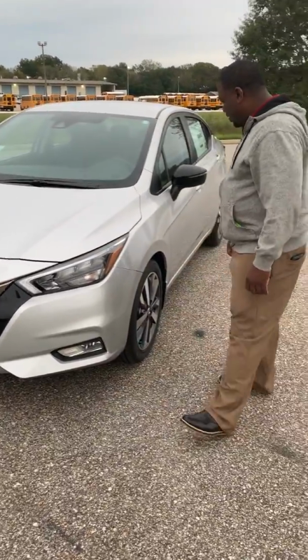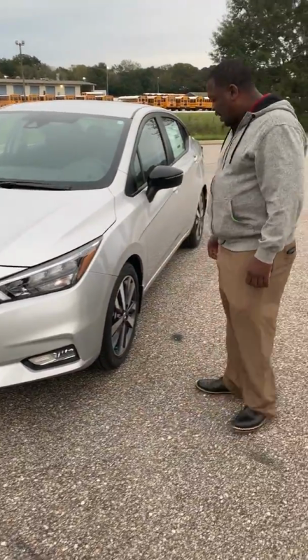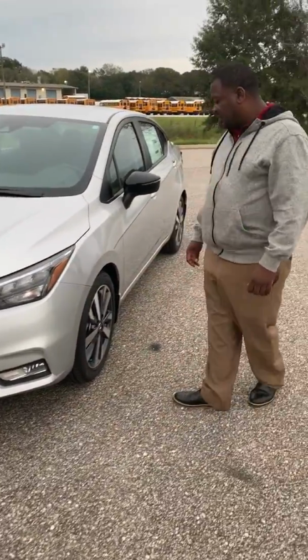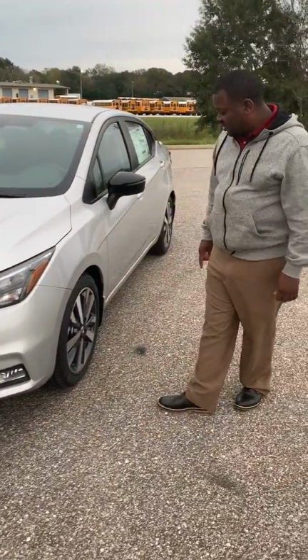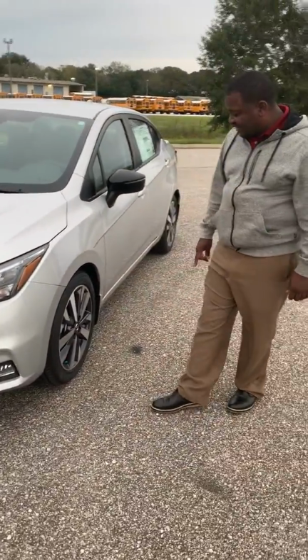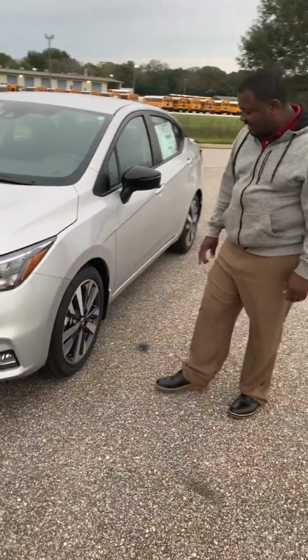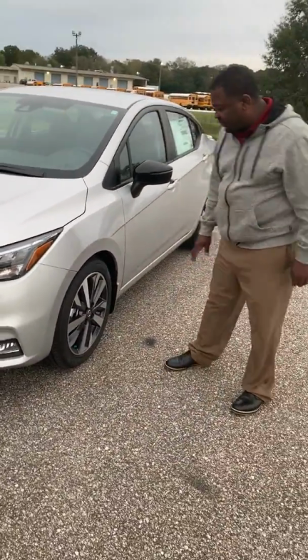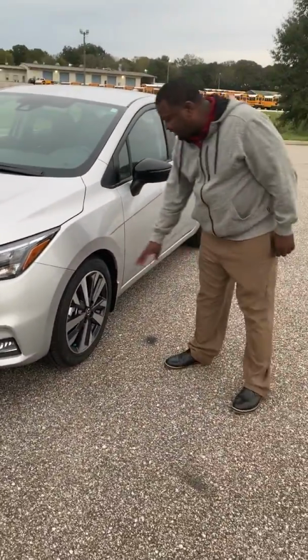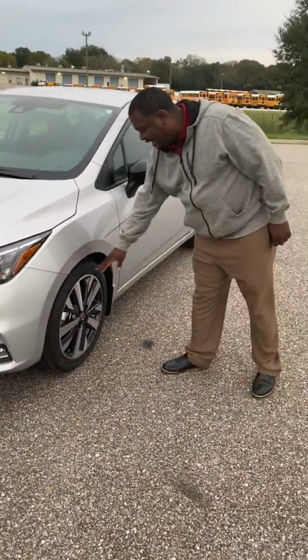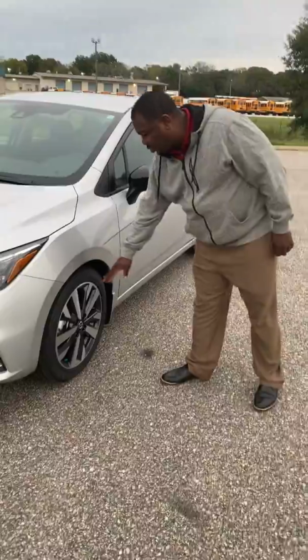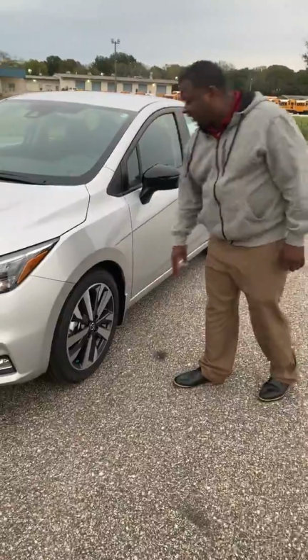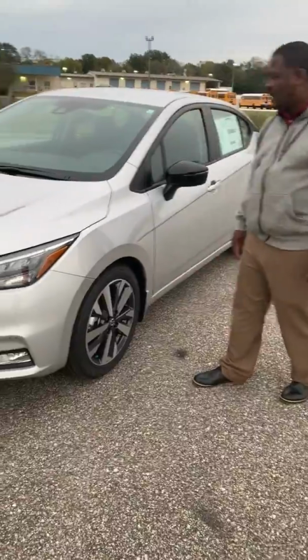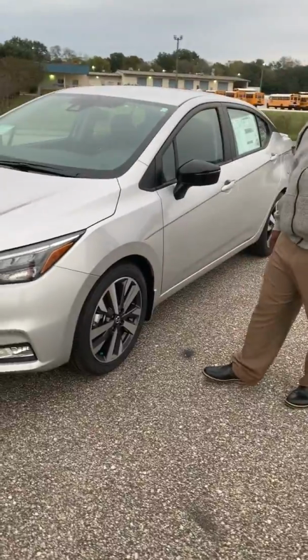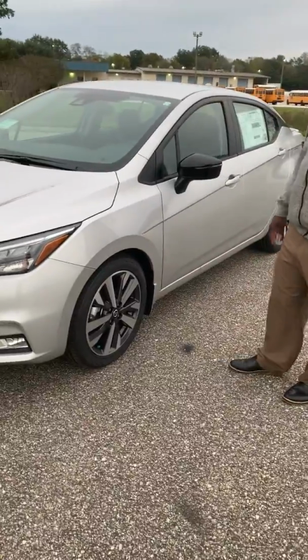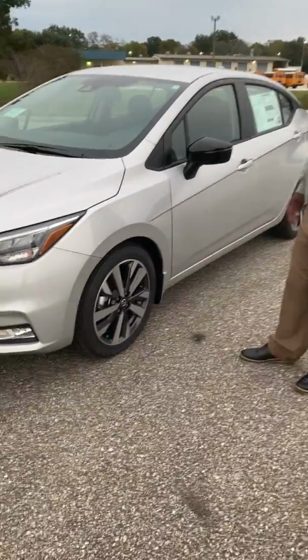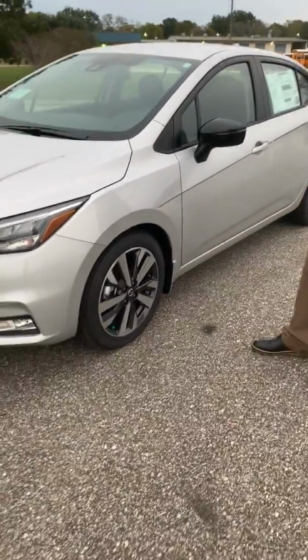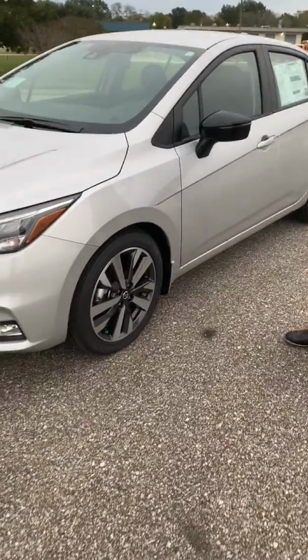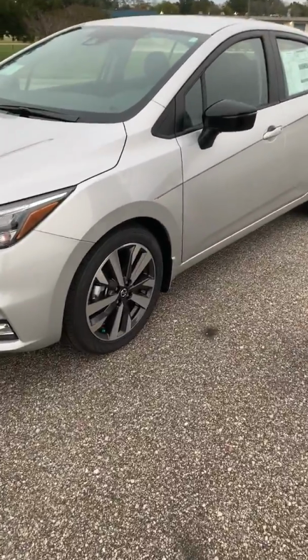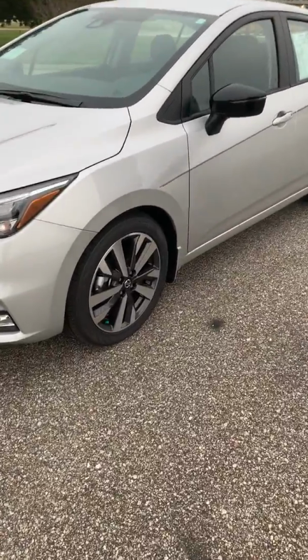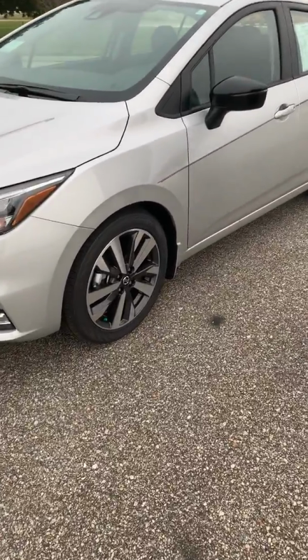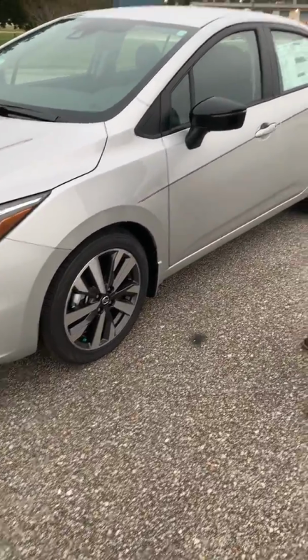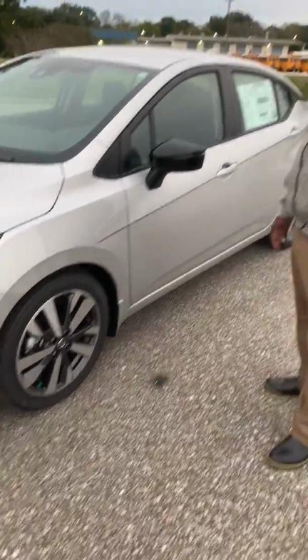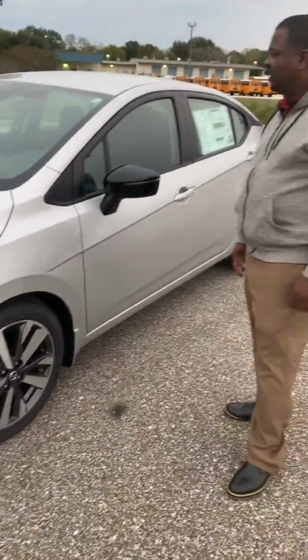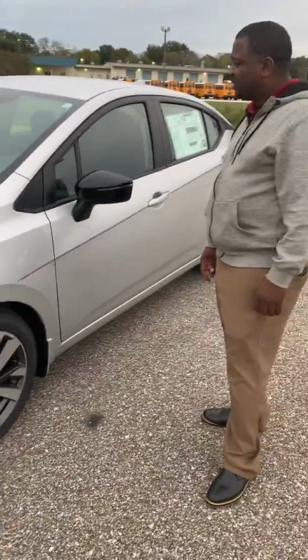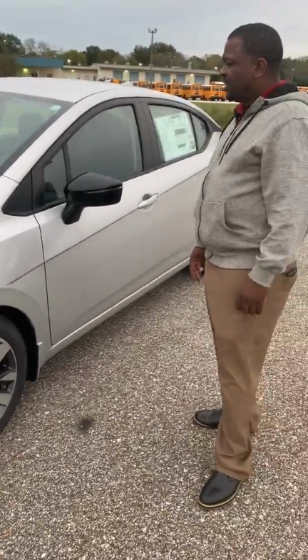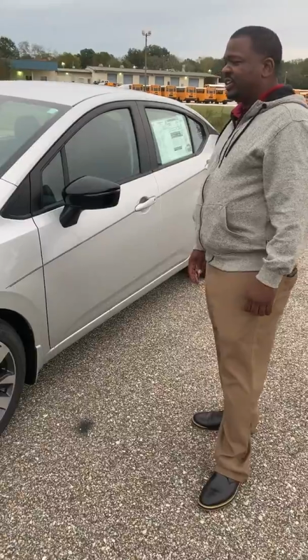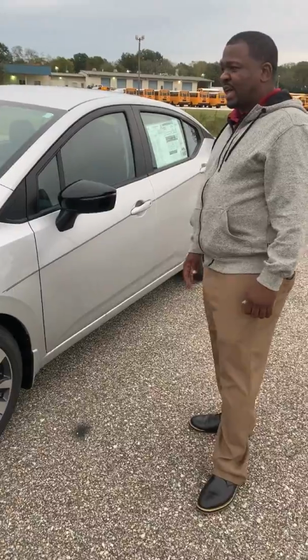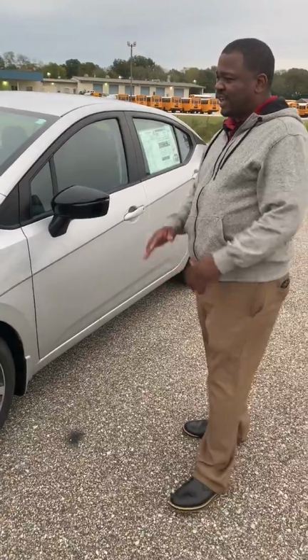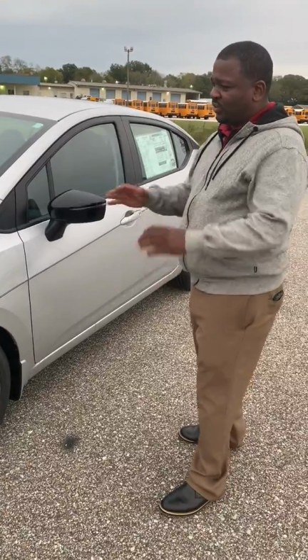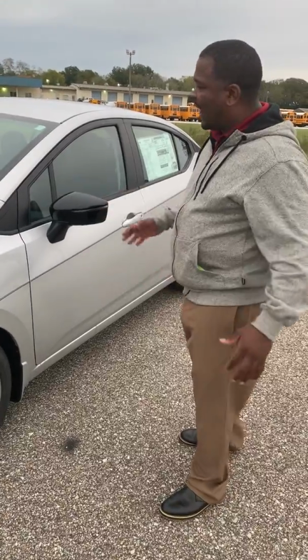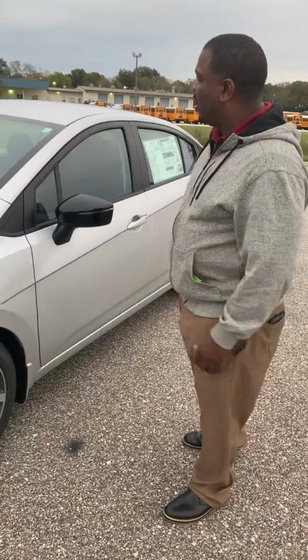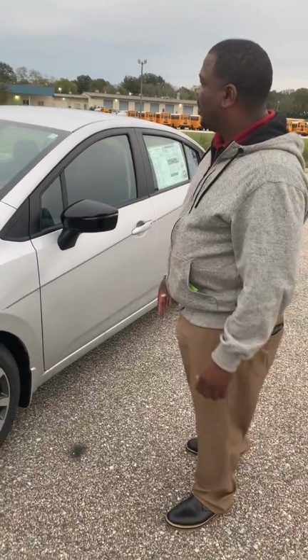The vehicle also comes with 17-inch, very stylish rims on it. I want to talk about a few other safety features on this vehicle. This vehicle has safety written all over it.